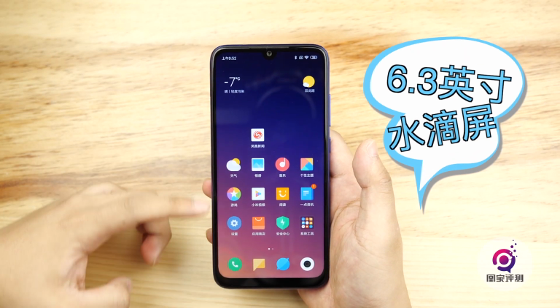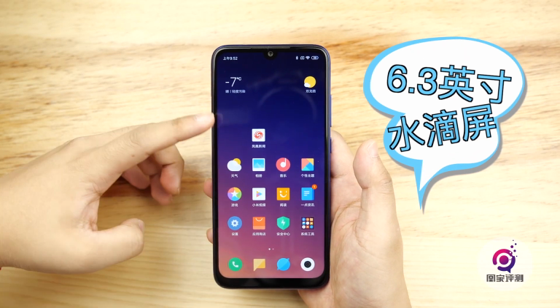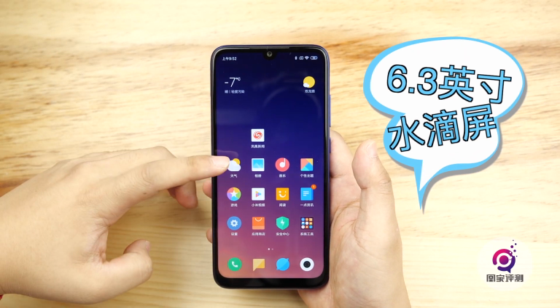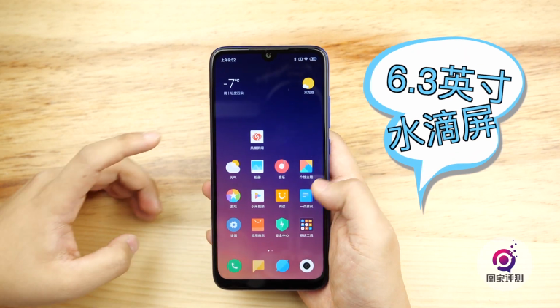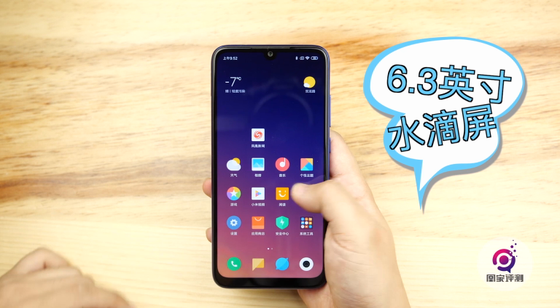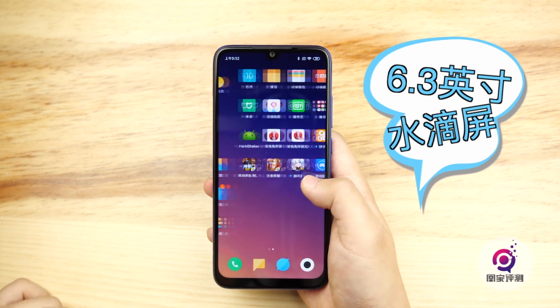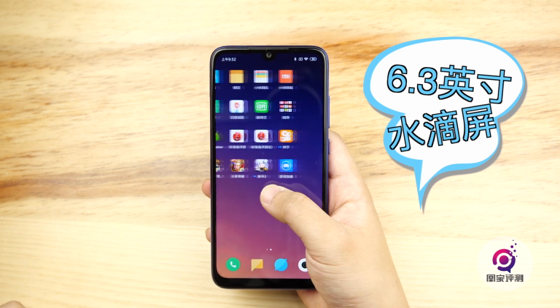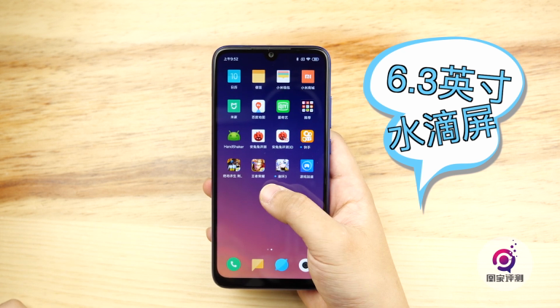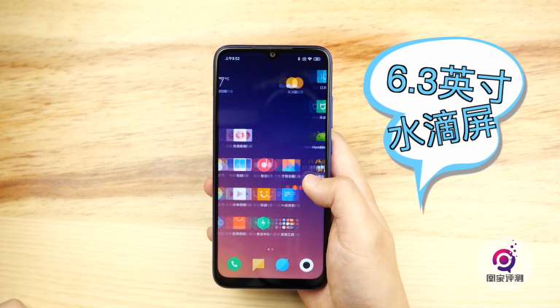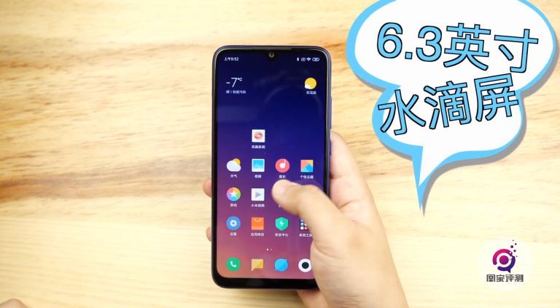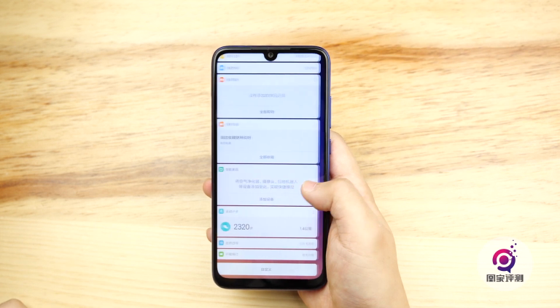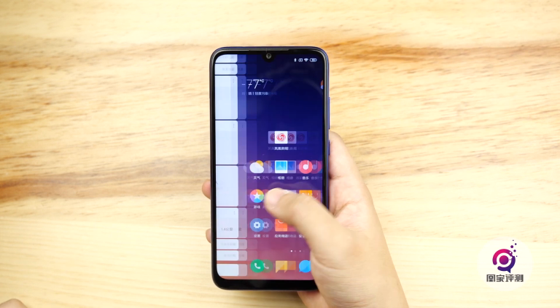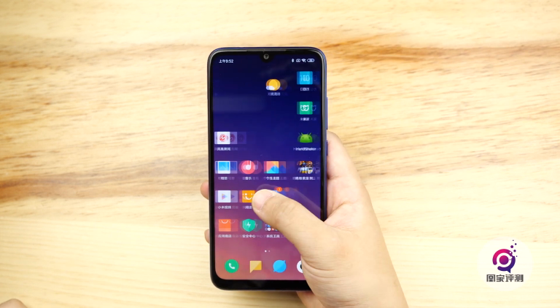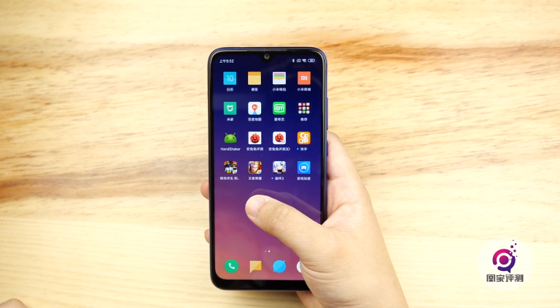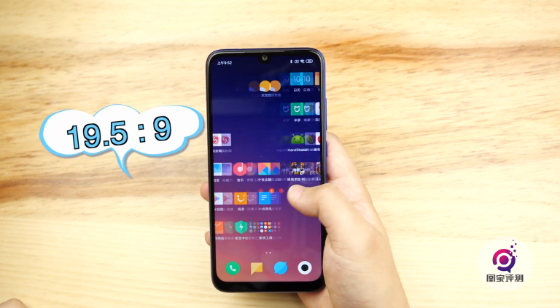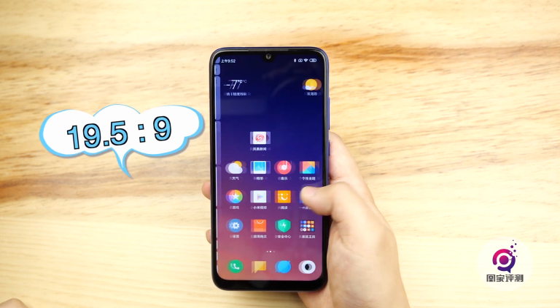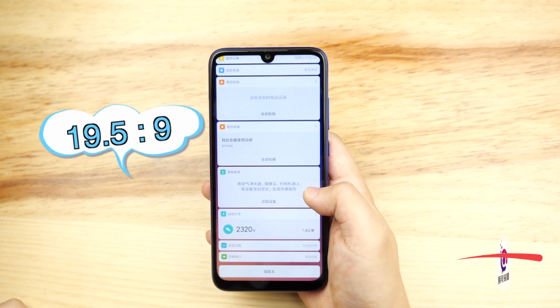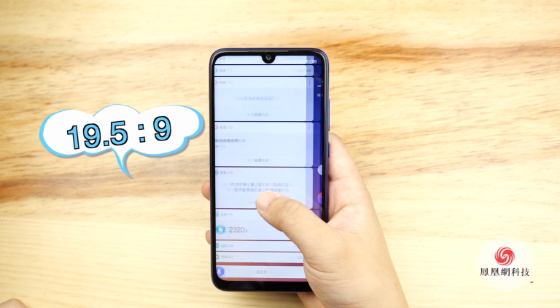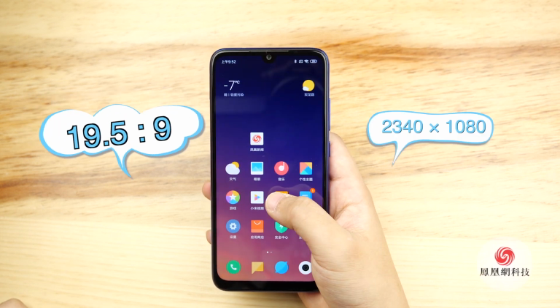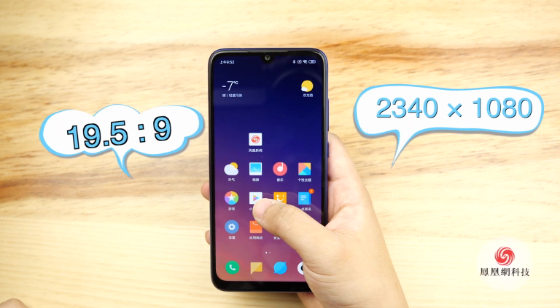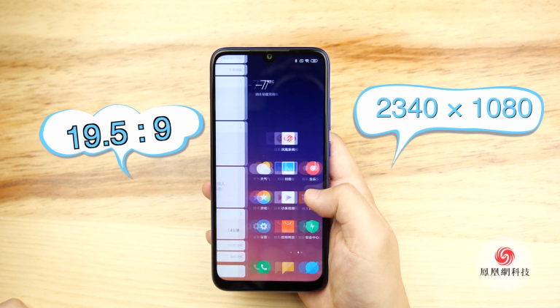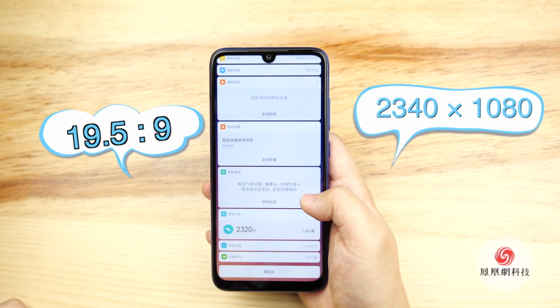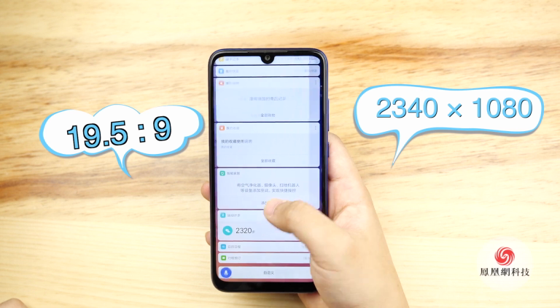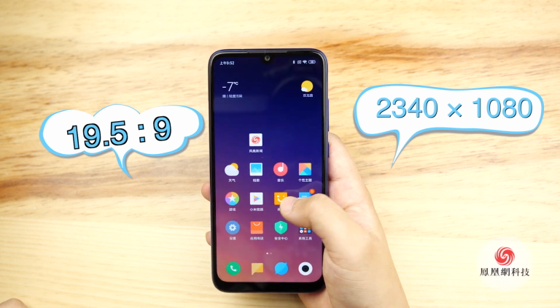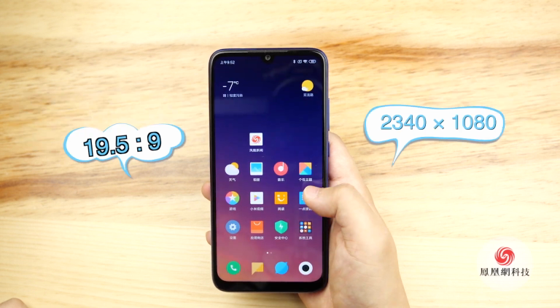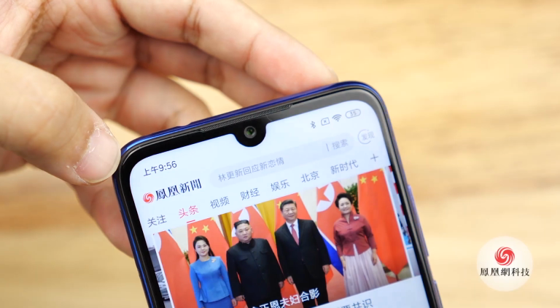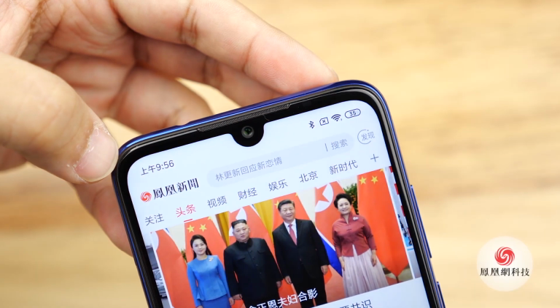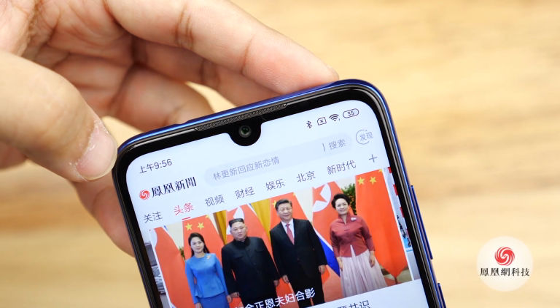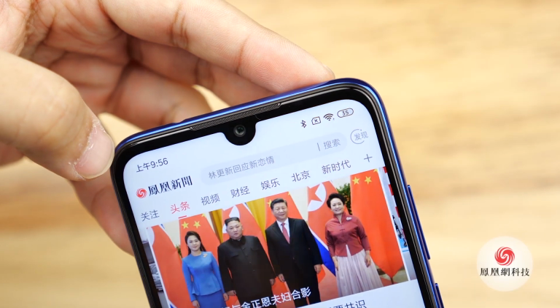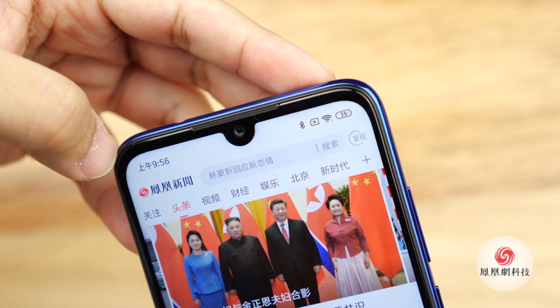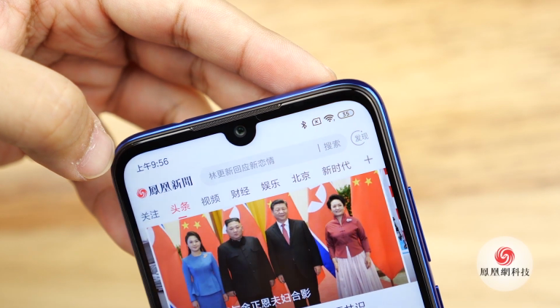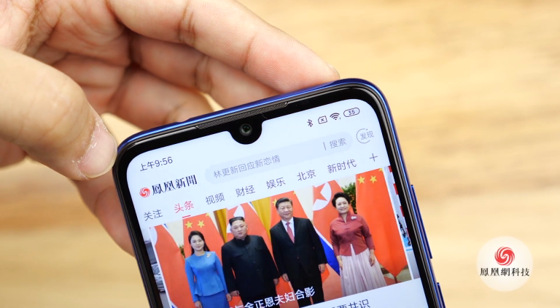The phone features a 6.3-inch waterdrop full-screen display, 19.5:9 ratio, and 2340x1080 resolution.